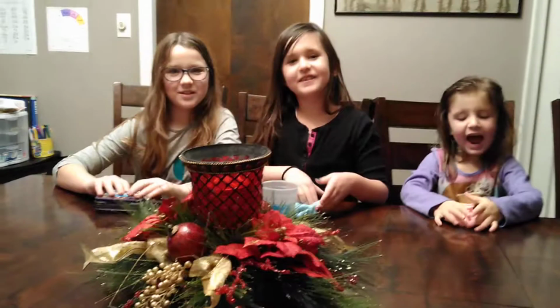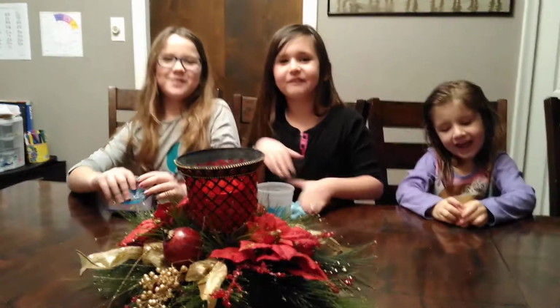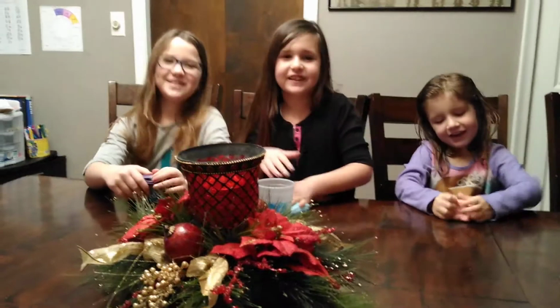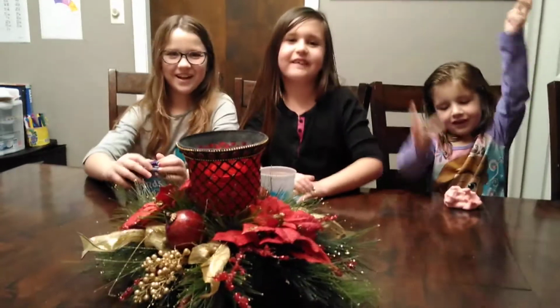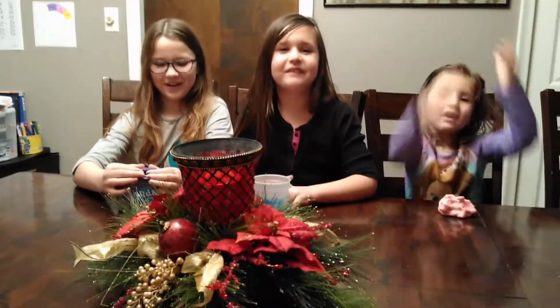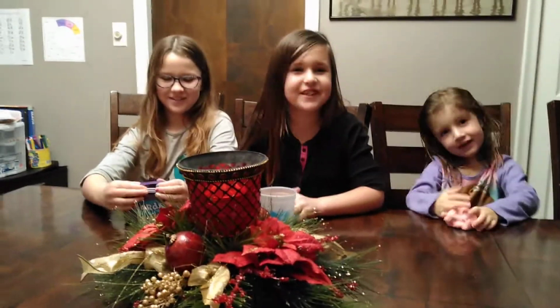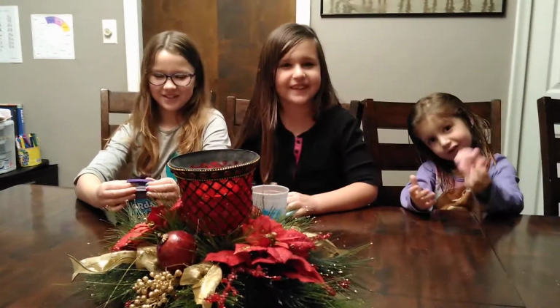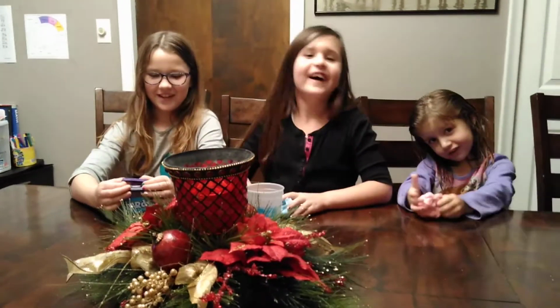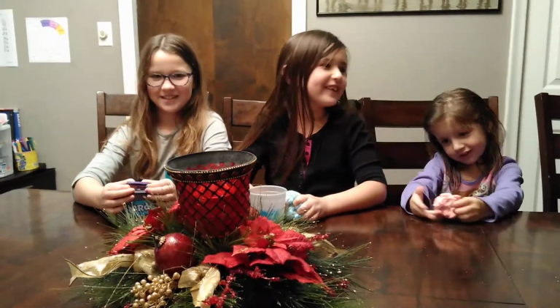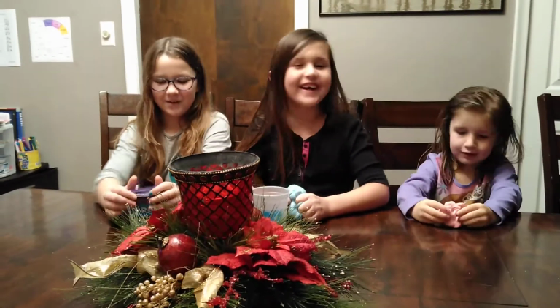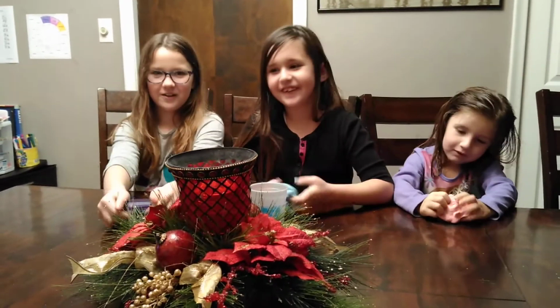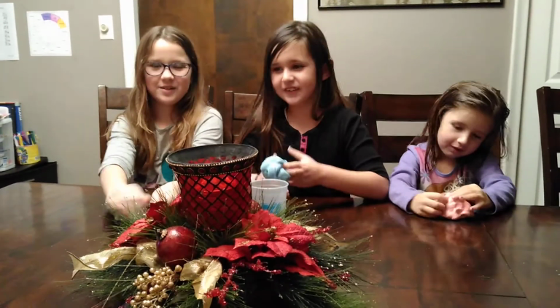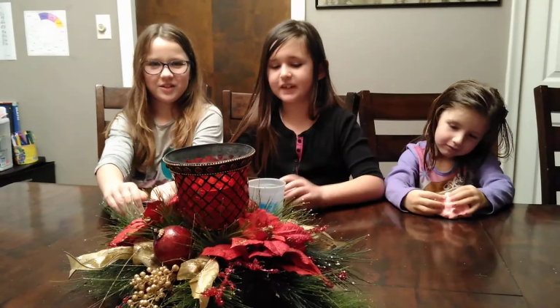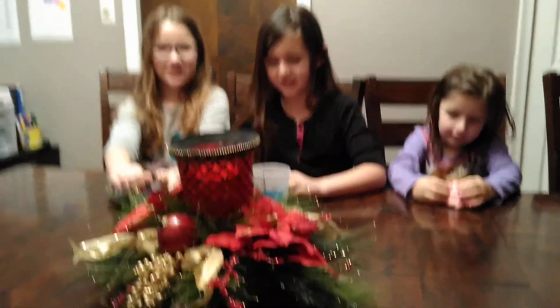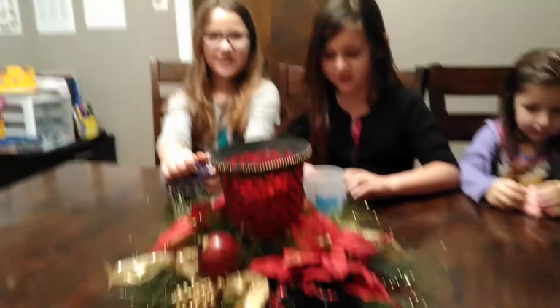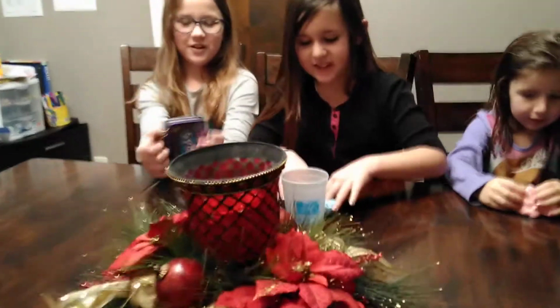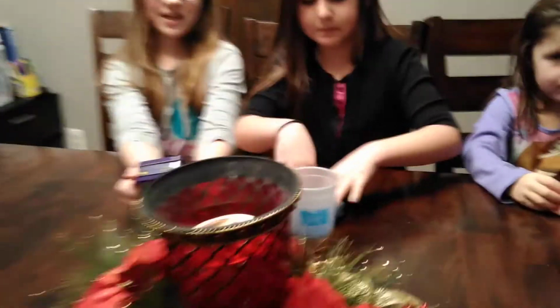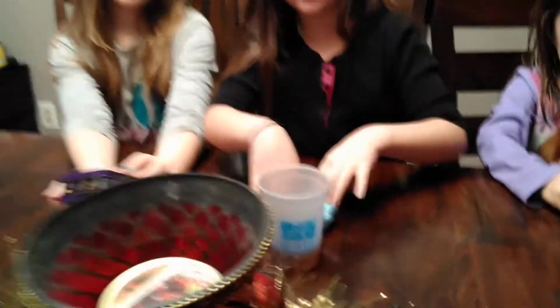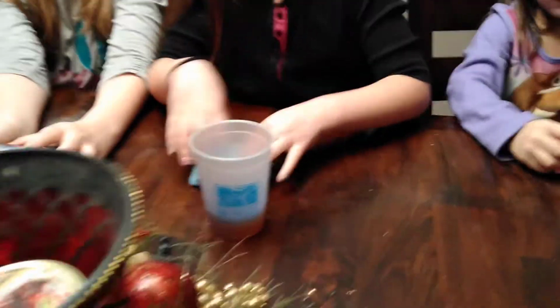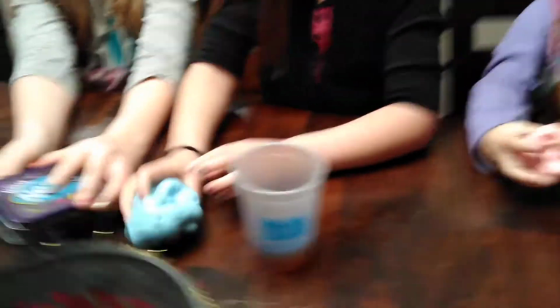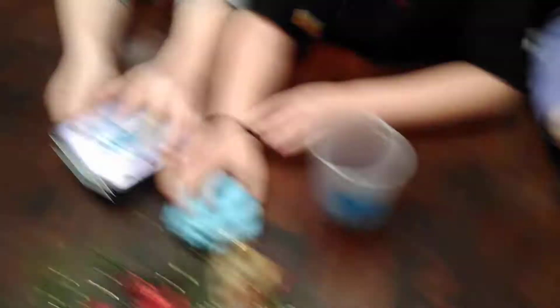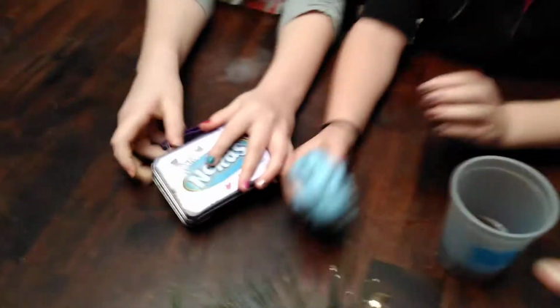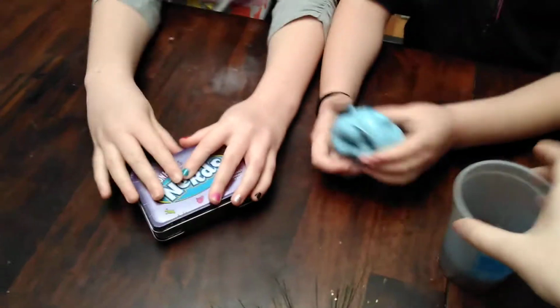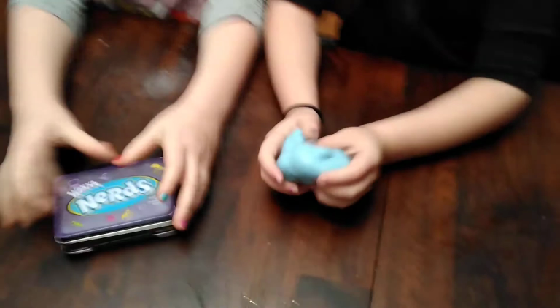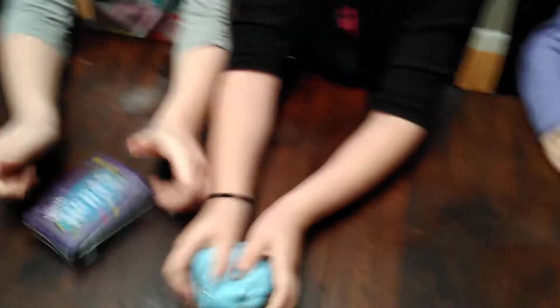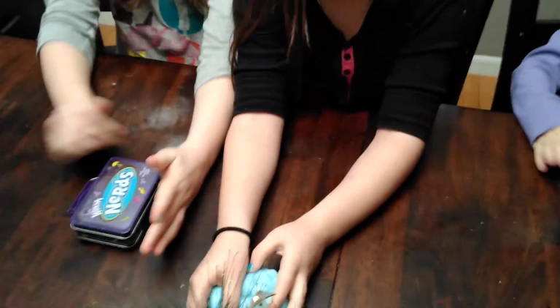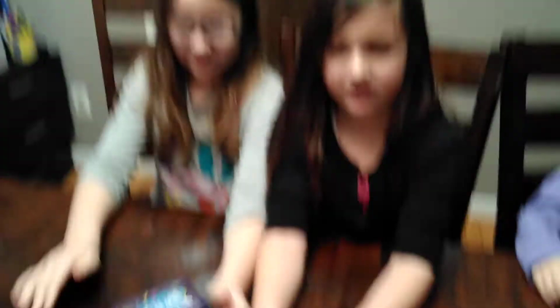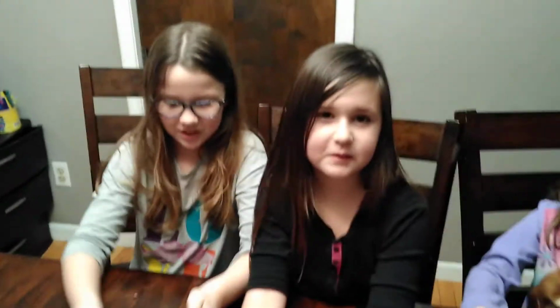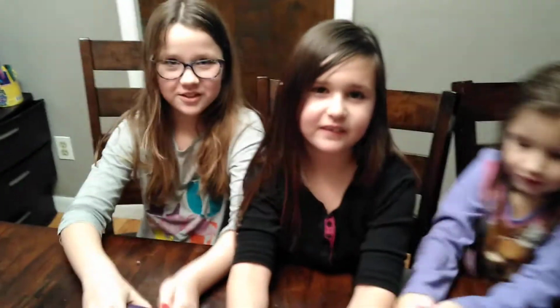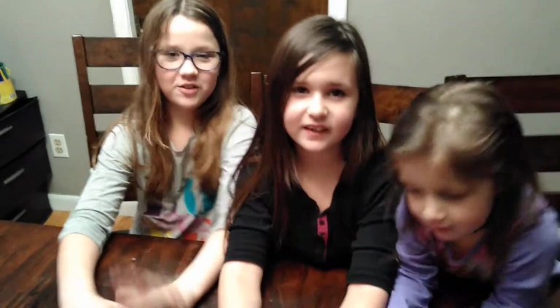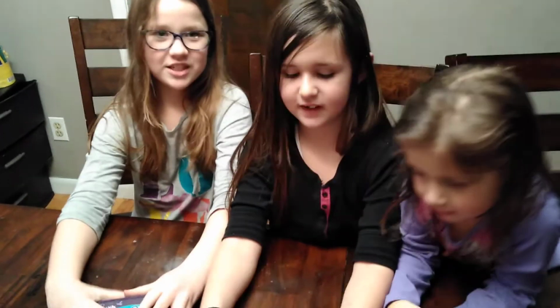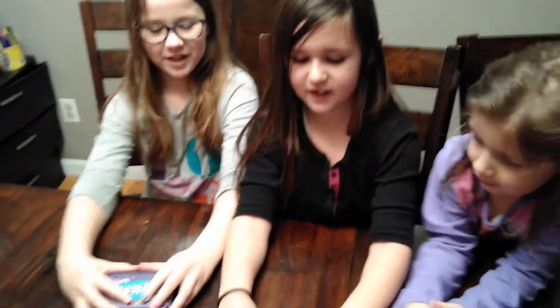Welcome back to A-Bung Man Toy Show and today we are going to be showing our slime that we made today. And if you're new here, make sure to like and subscribe and turn on notification bells.